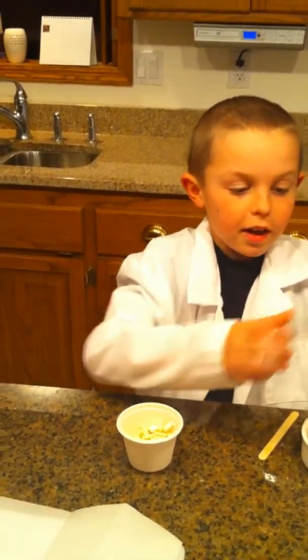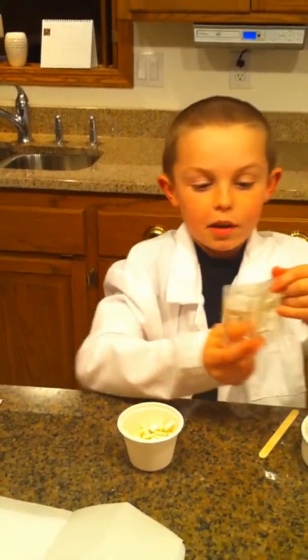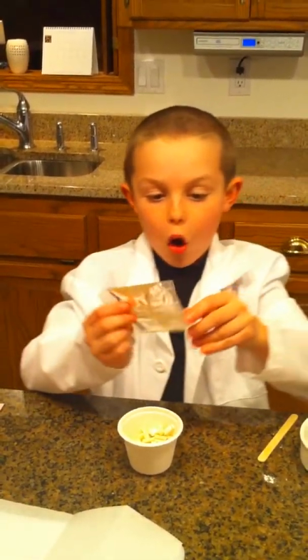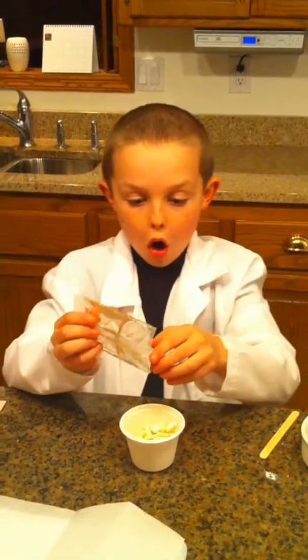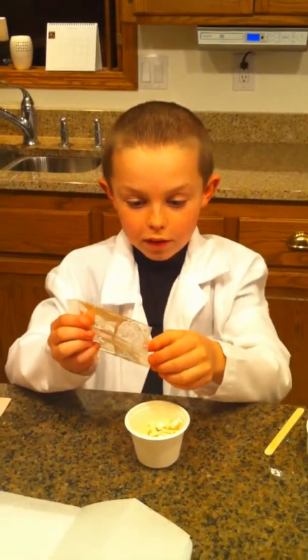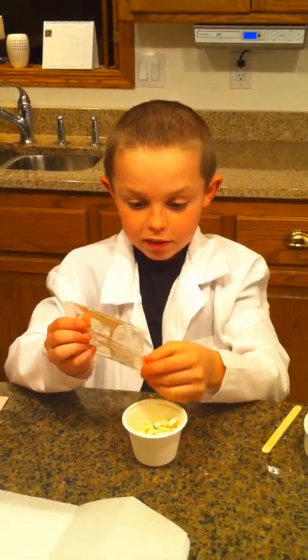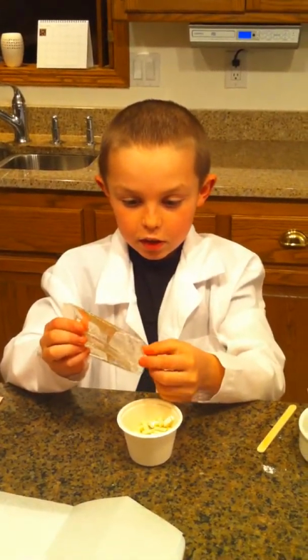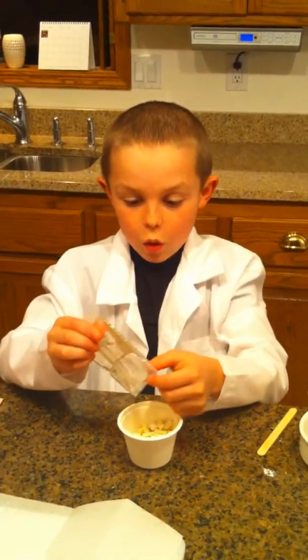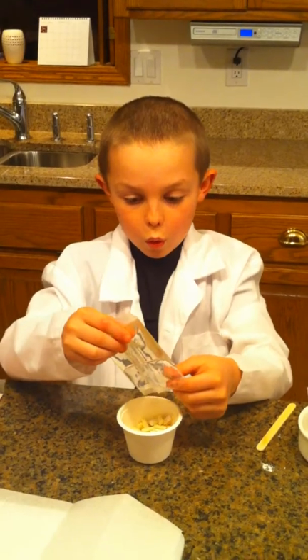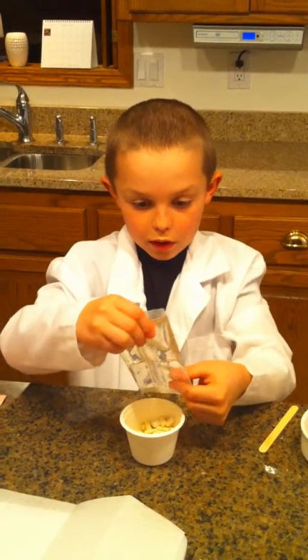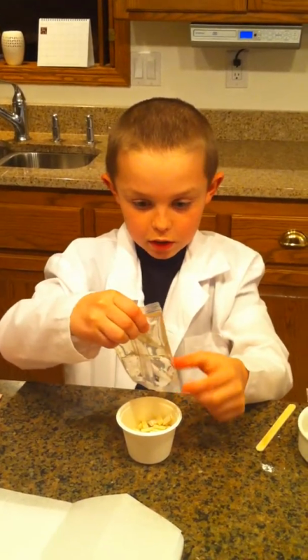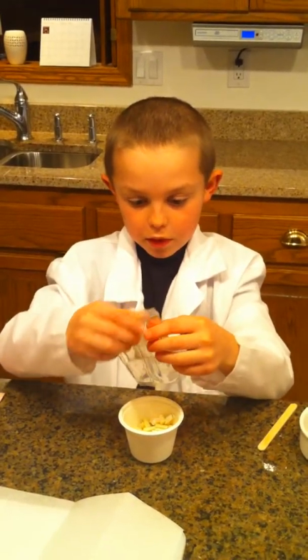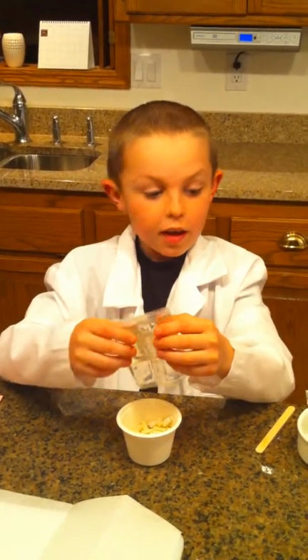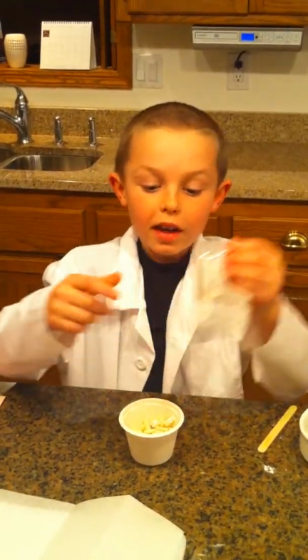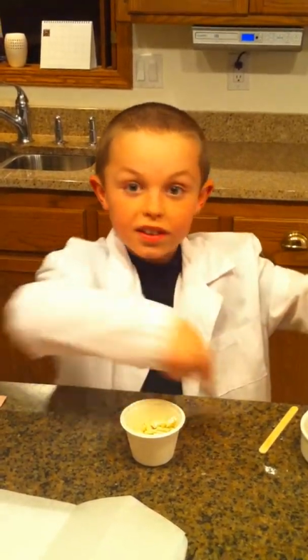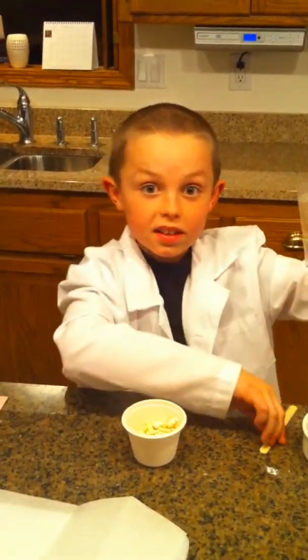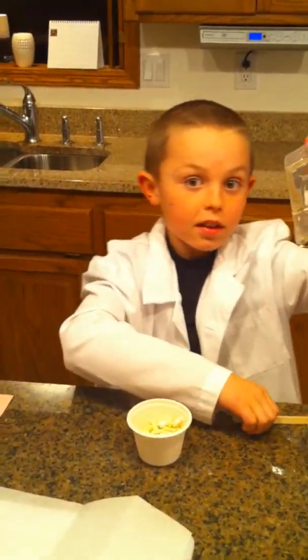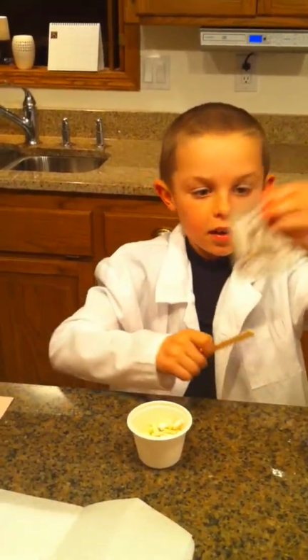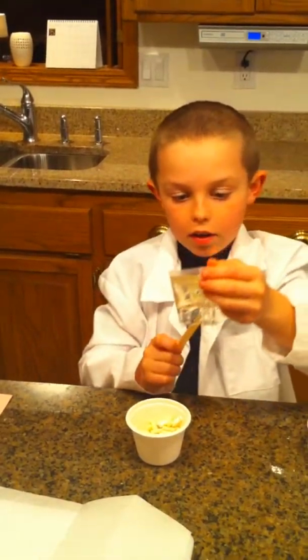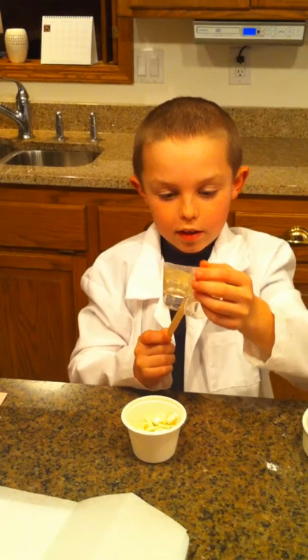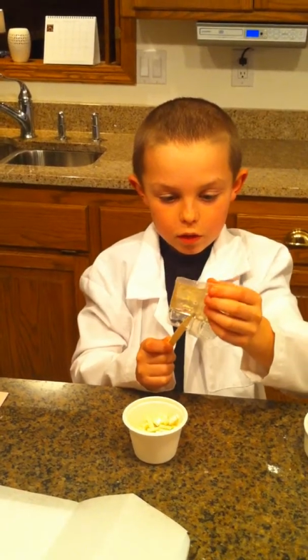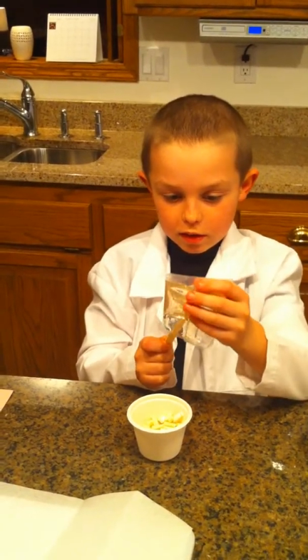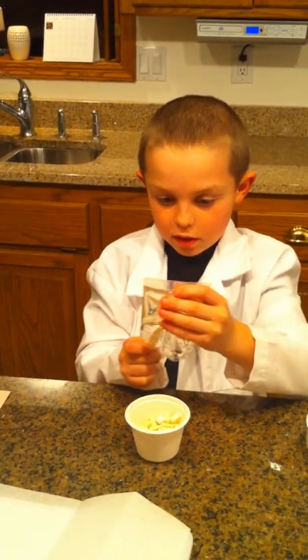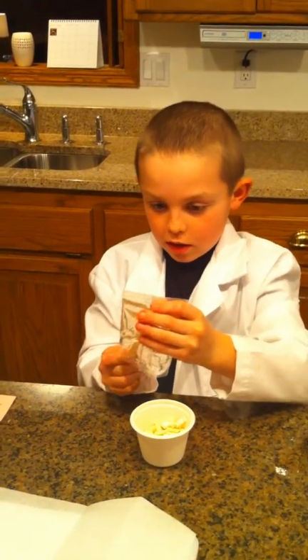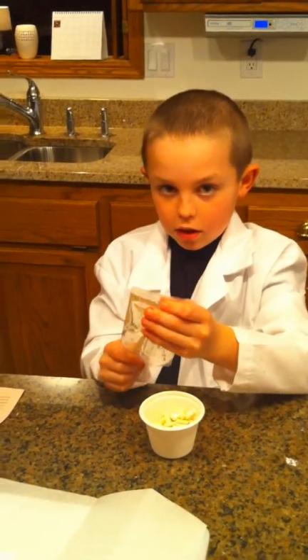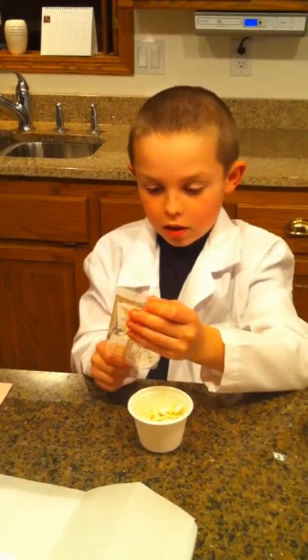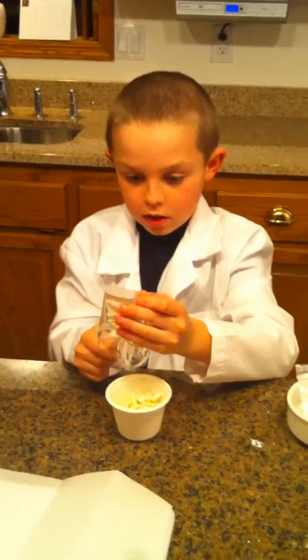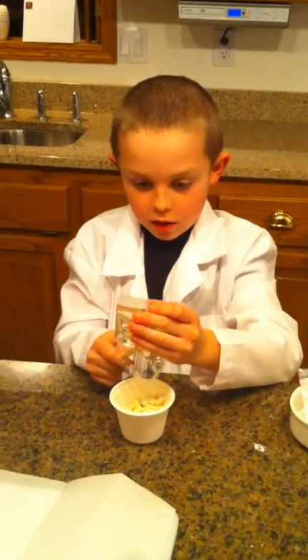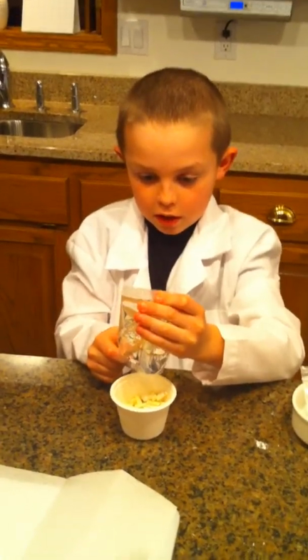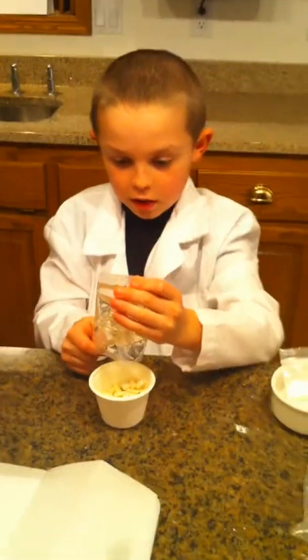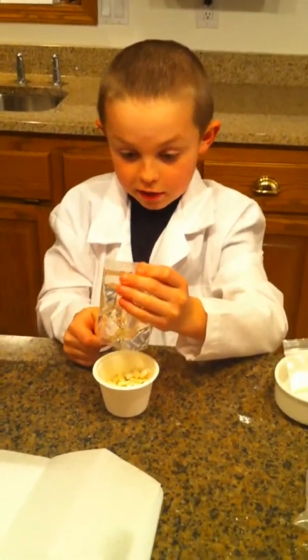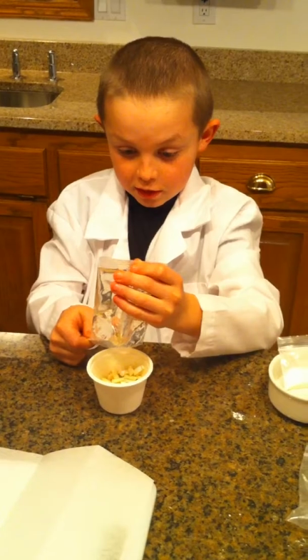And then I'm going to add all of this sticky corn syrup. I'm going to go like this. Connor, does the corn syrup make the gum soft? Yes, it does.